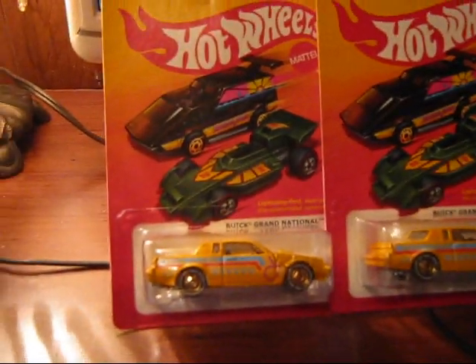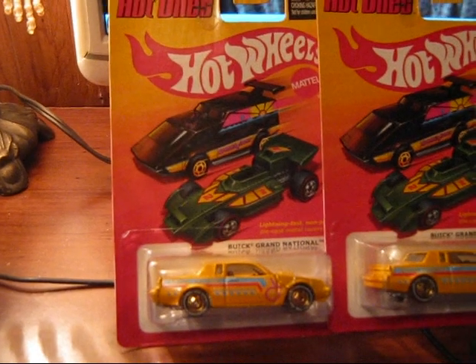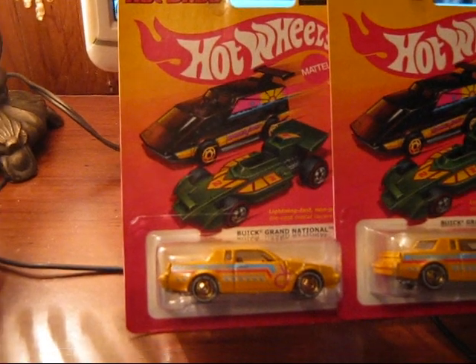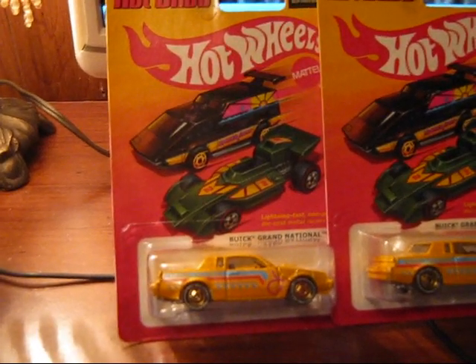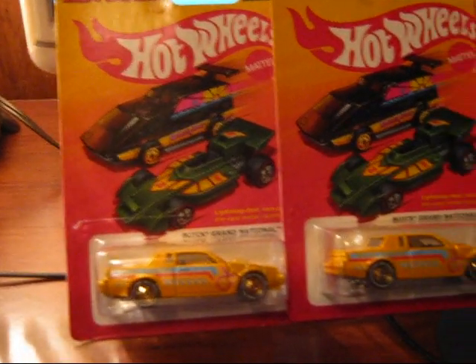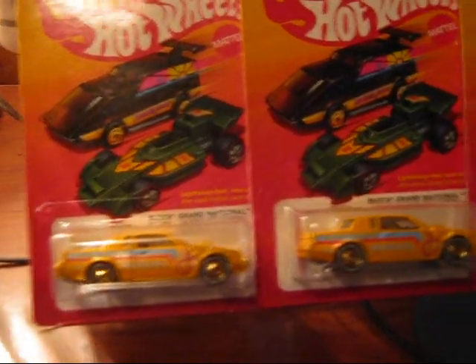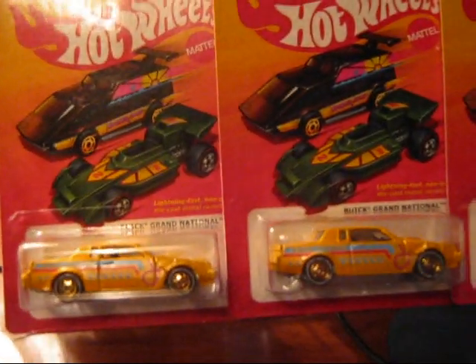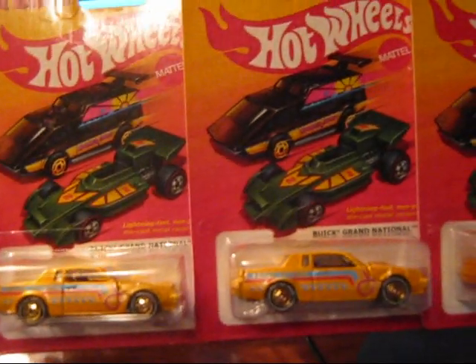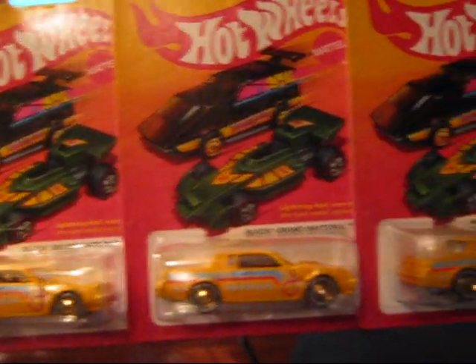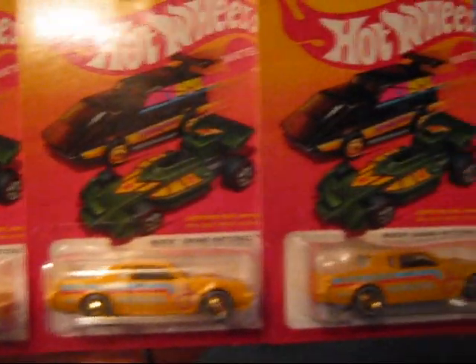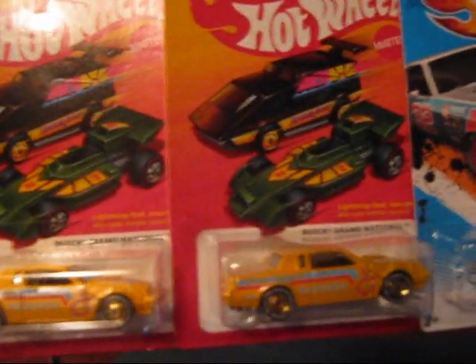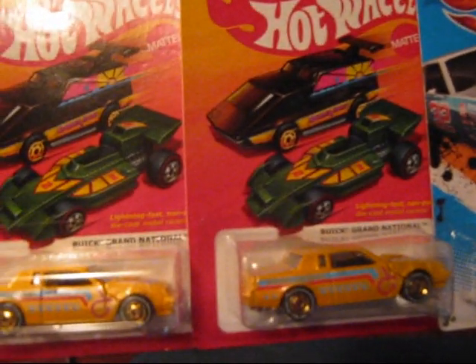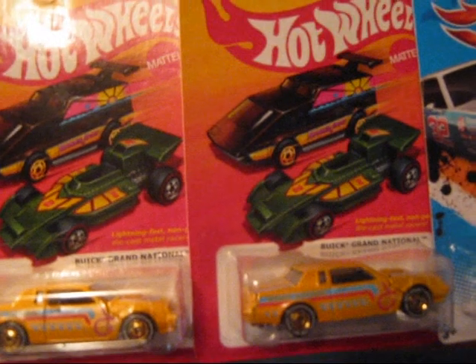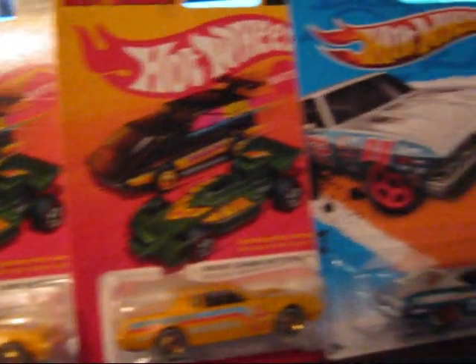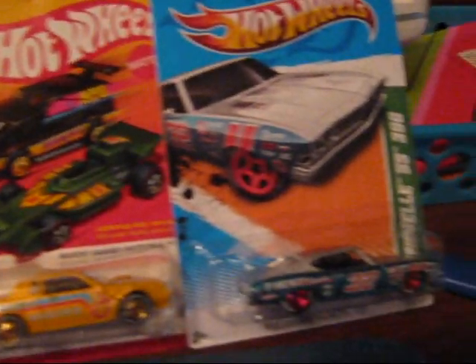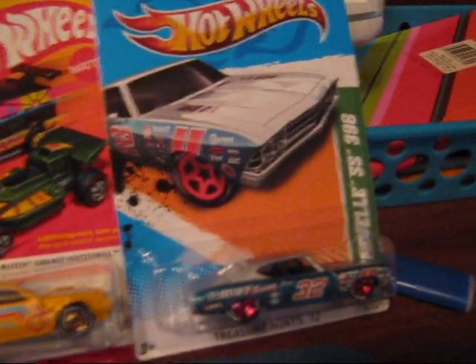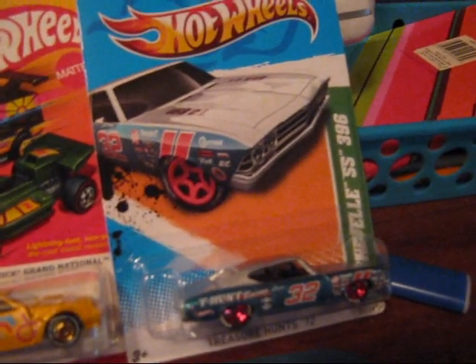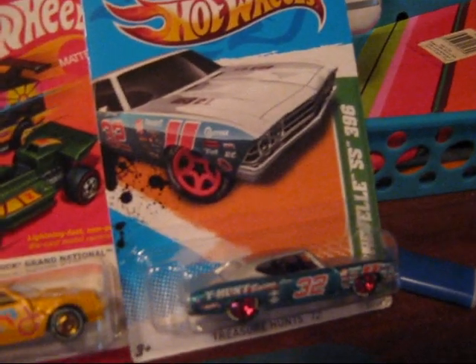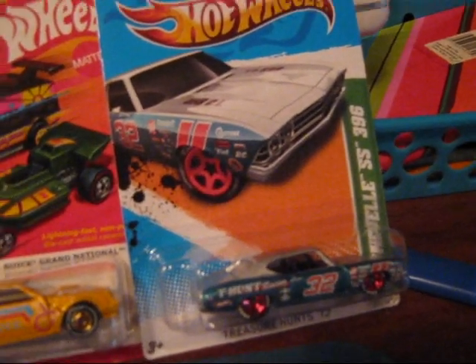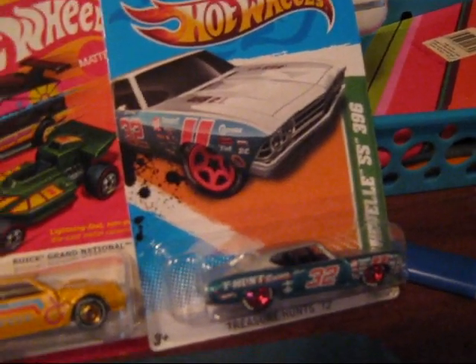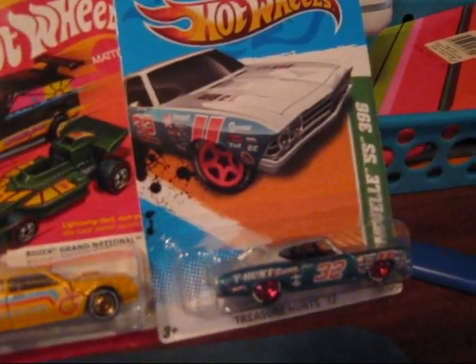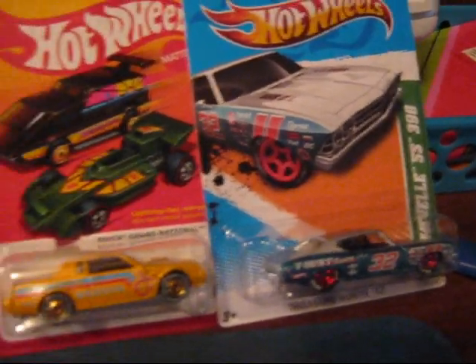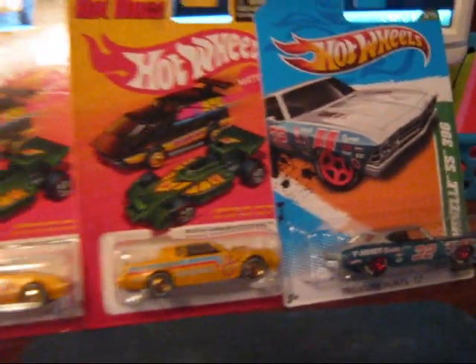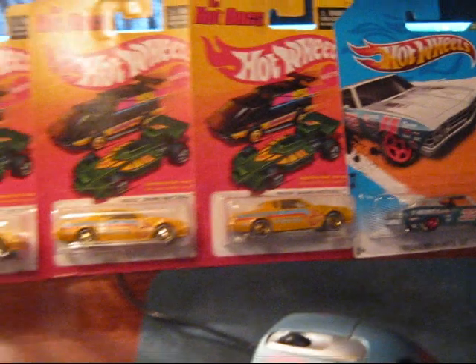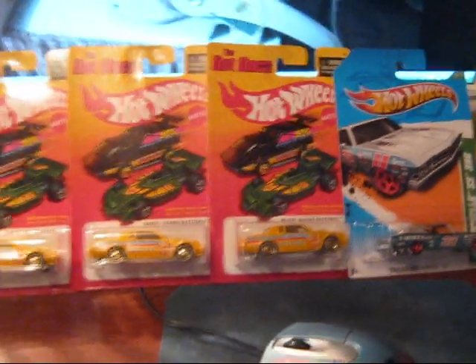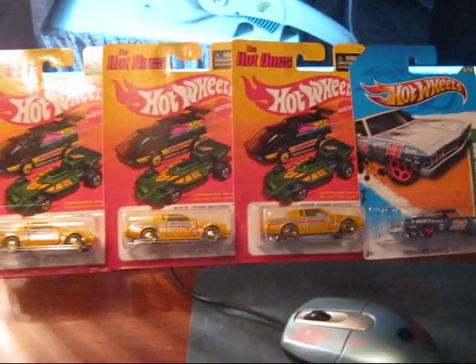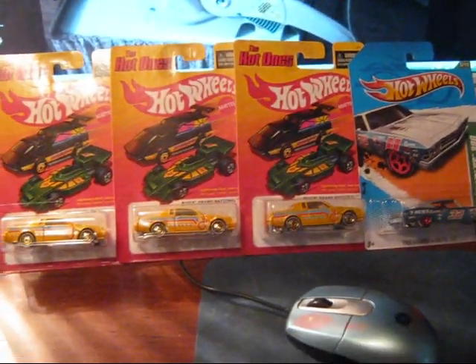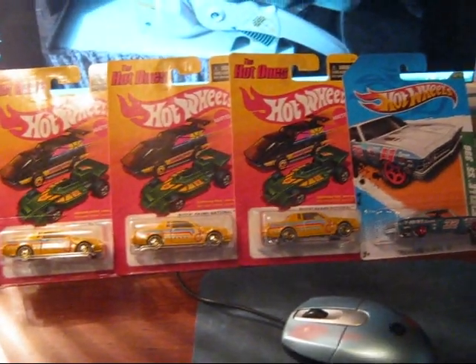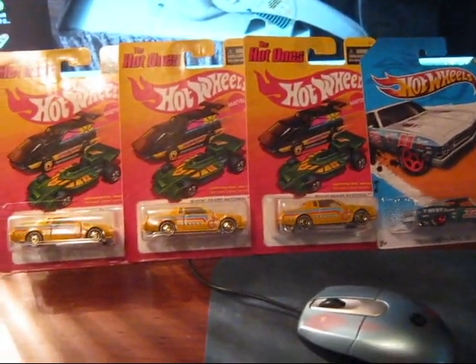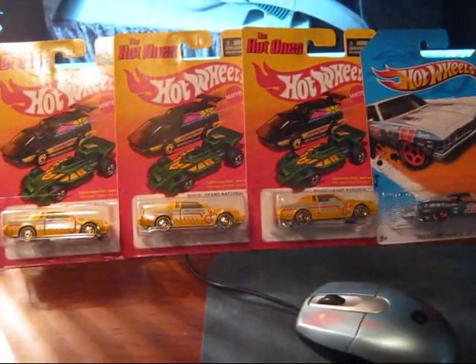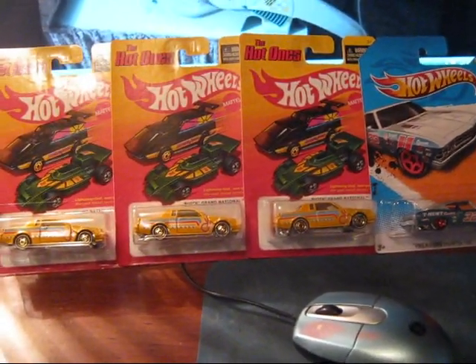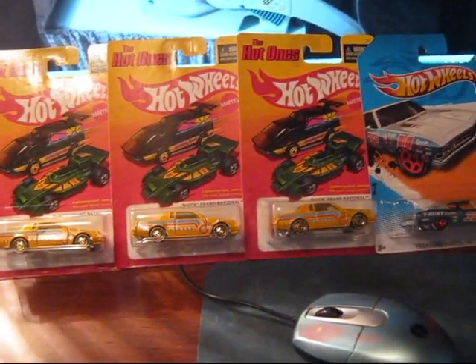Well, there you go, guys — there's one chase, two chase, three chase, and a 69 Chevelle SS 396 Treasure Hunt. All pegged this morning. Nice.